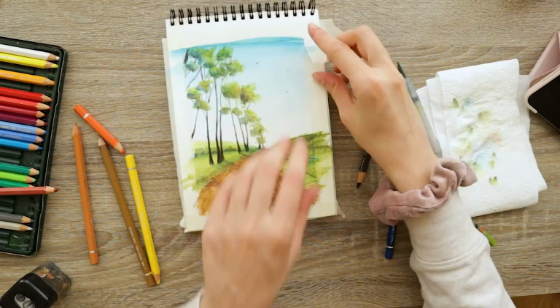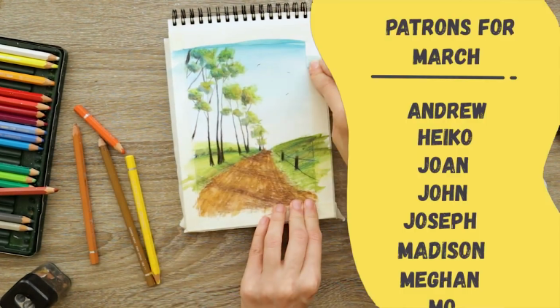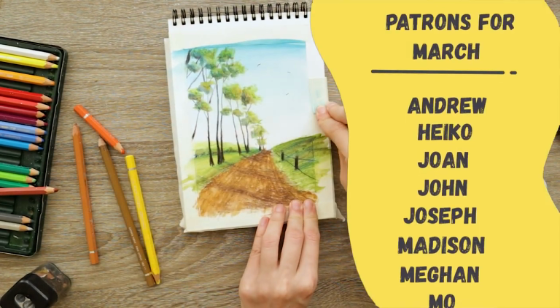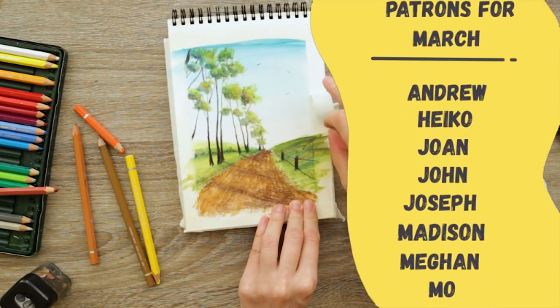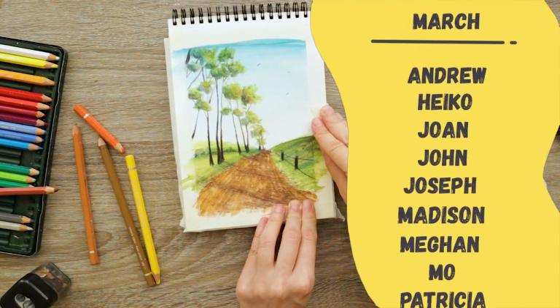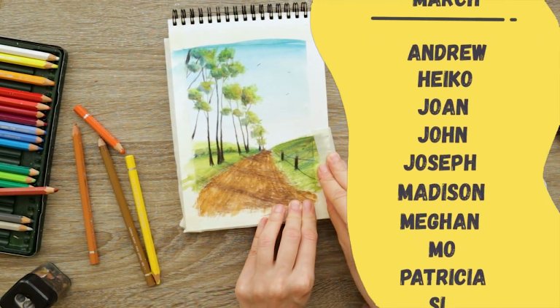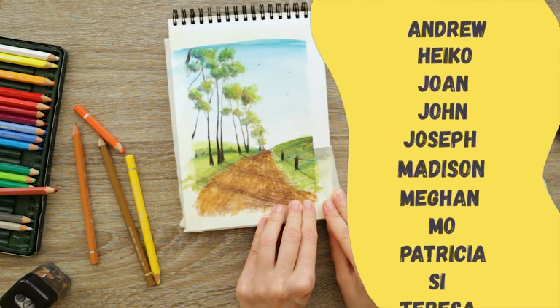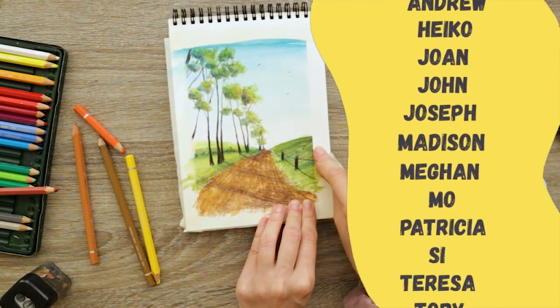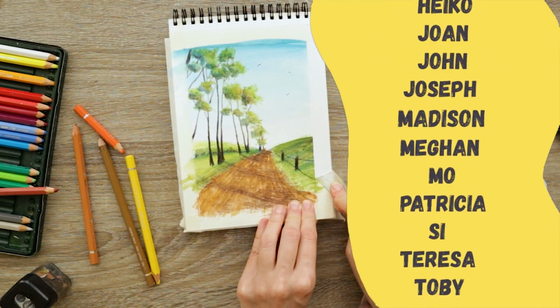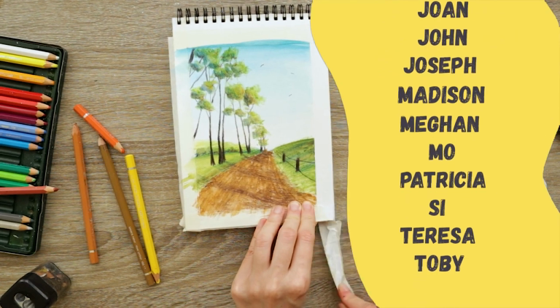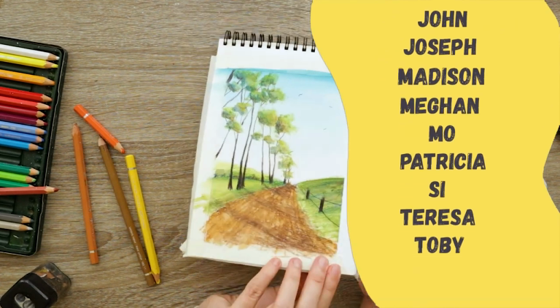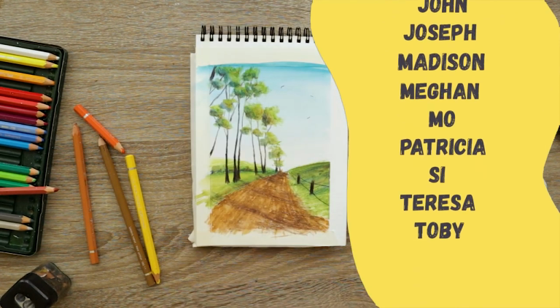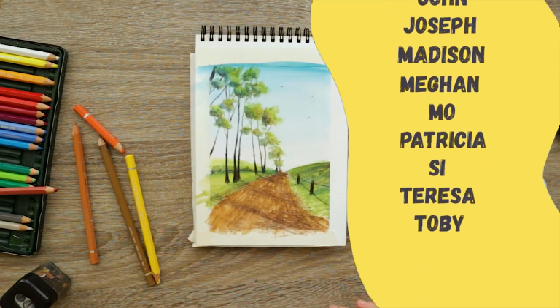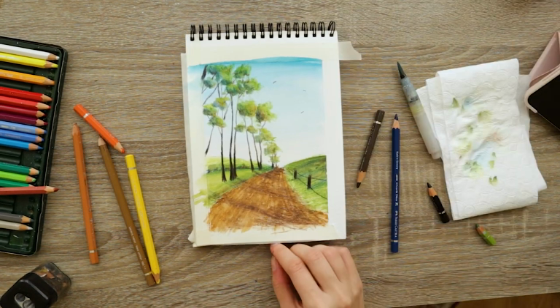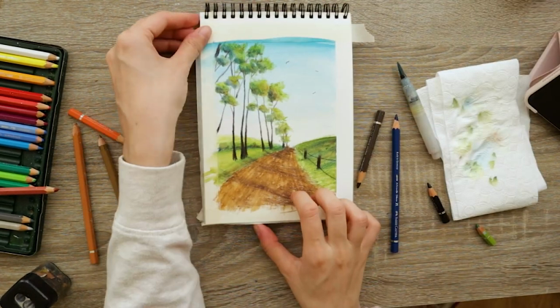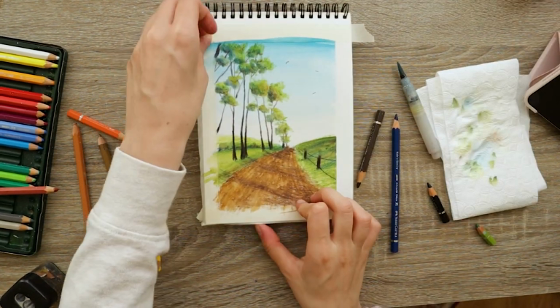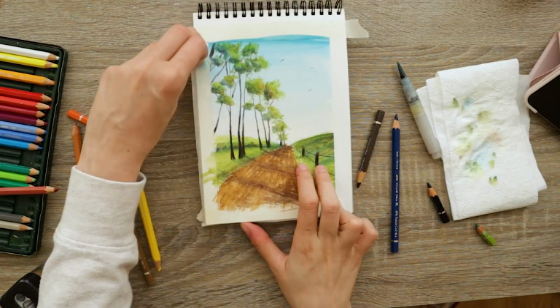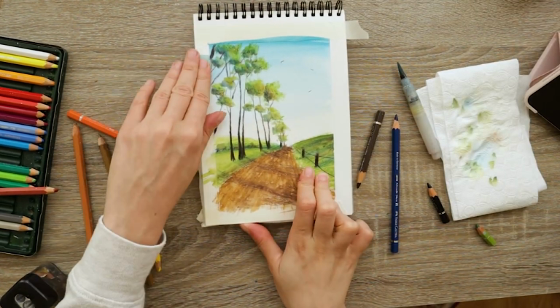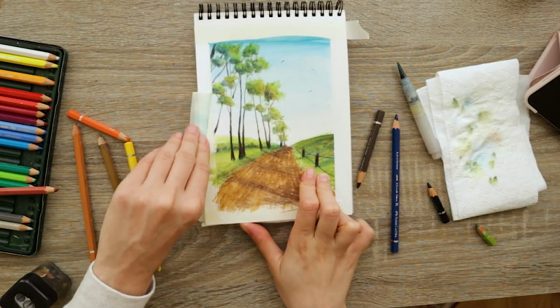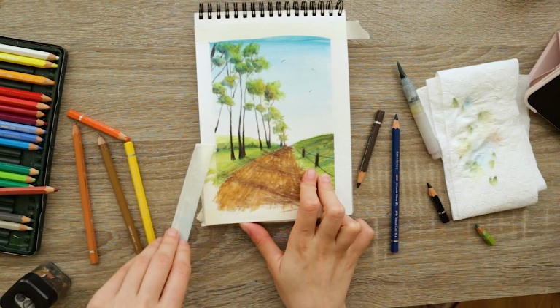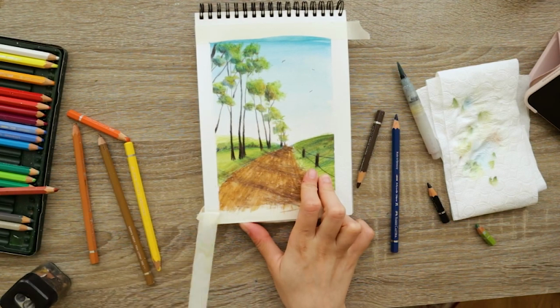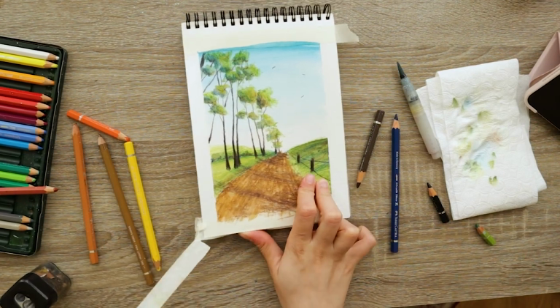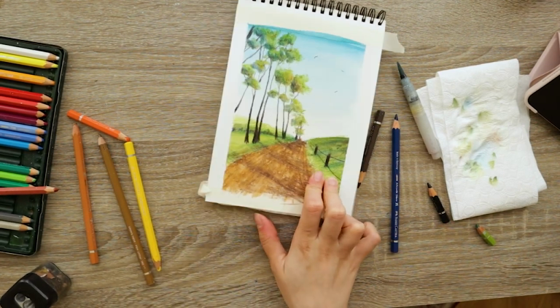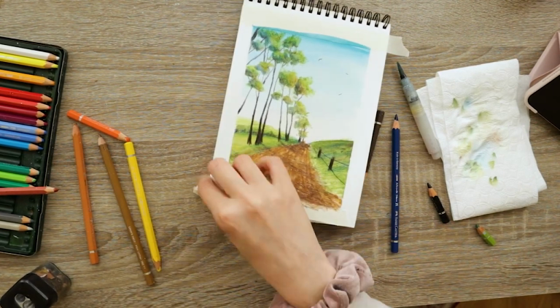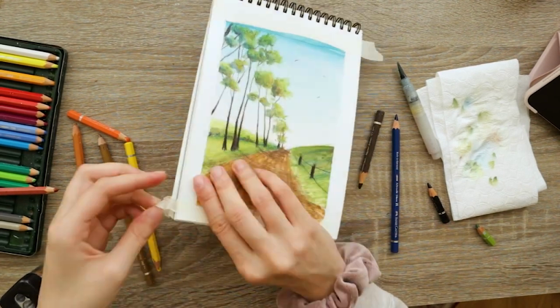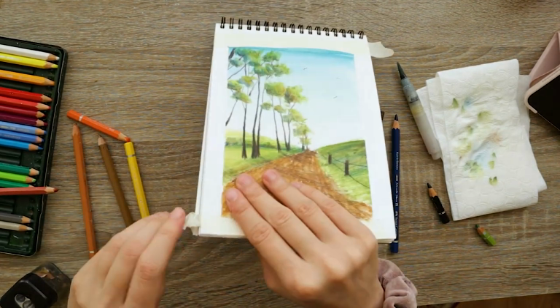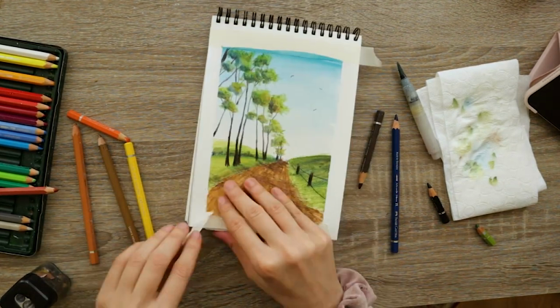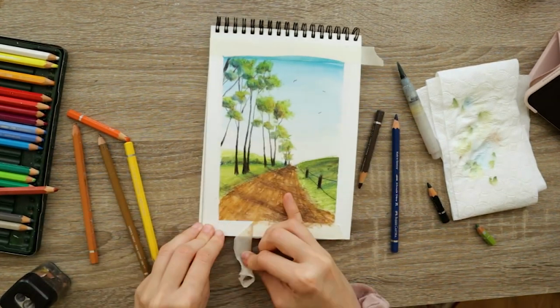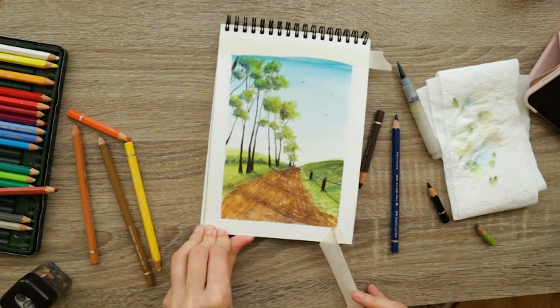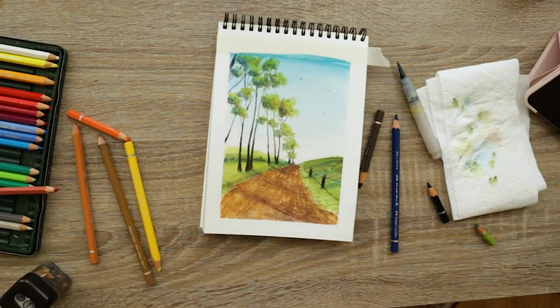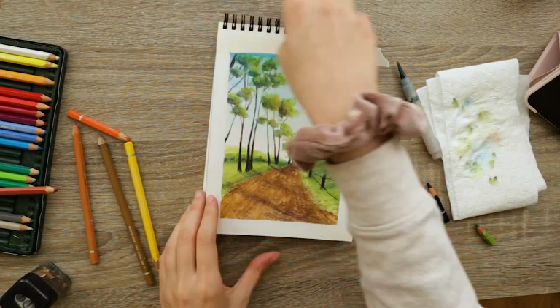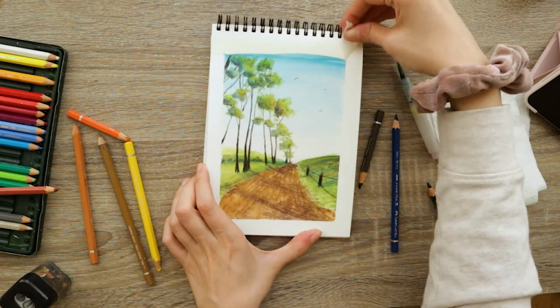I'd like to give a very special thank you to my Patreon supporters for the month of March, and thank you all for watching. If you found any value or use in this video, let me know down in the comments. I hope you enjoyed this little painting lesson and we'll see each other in the next one. Bye bye!